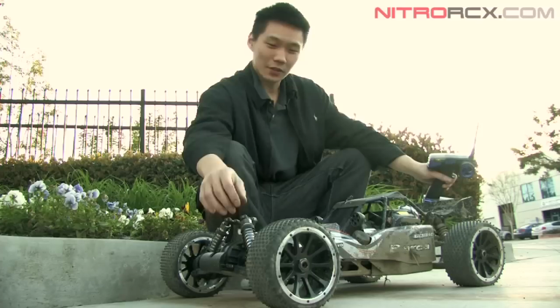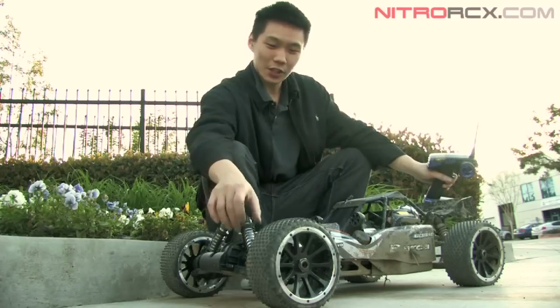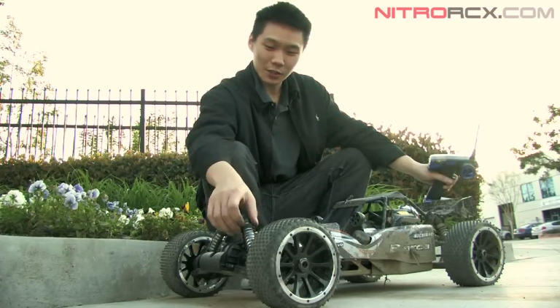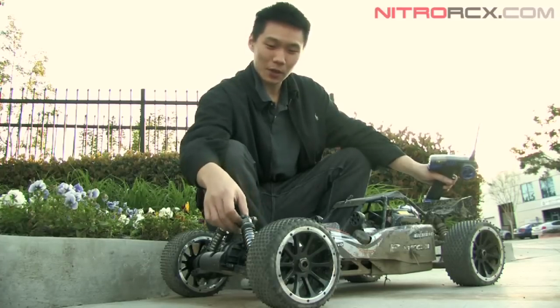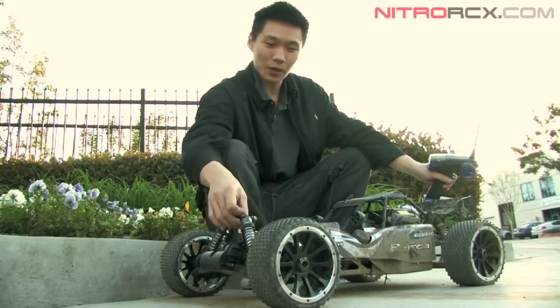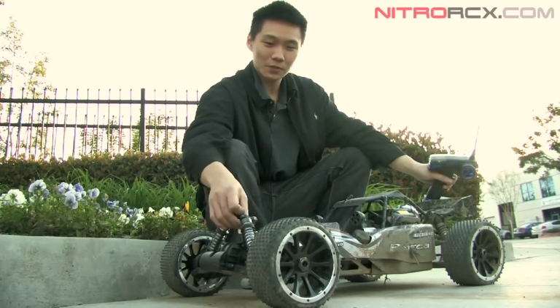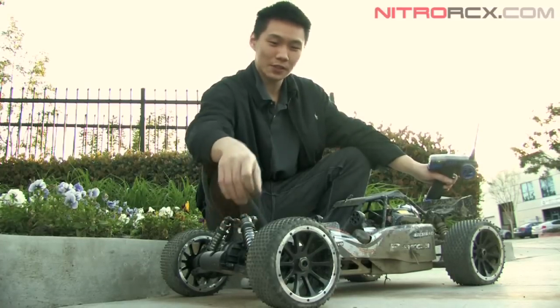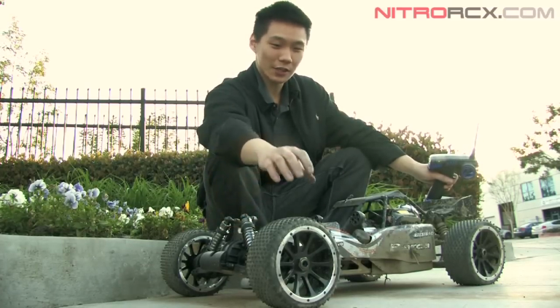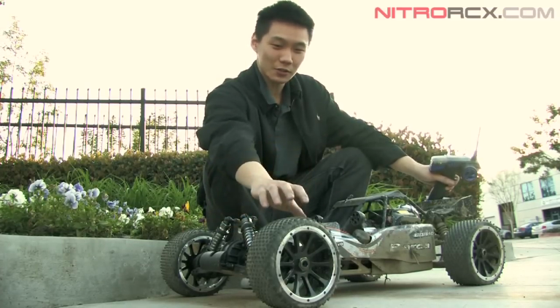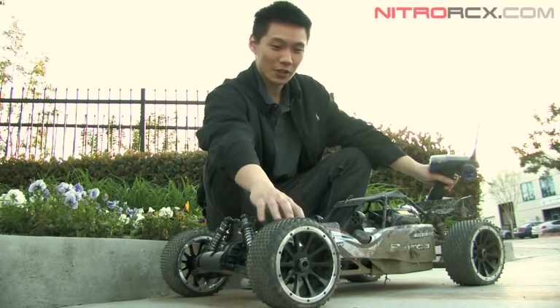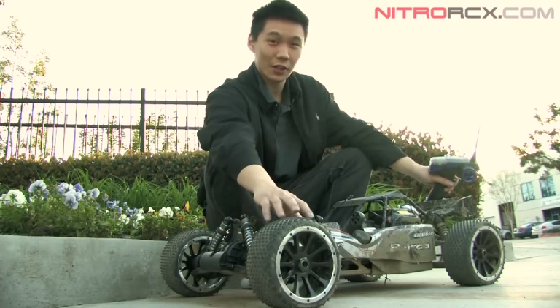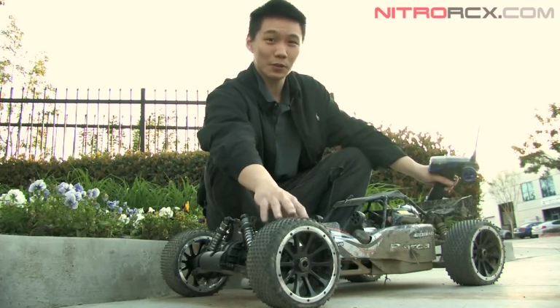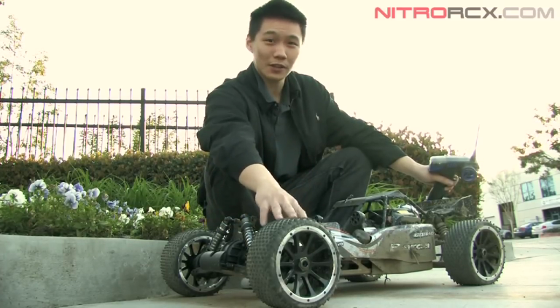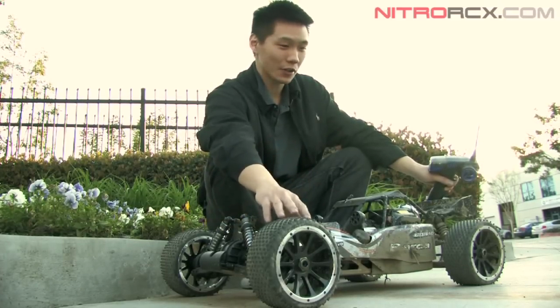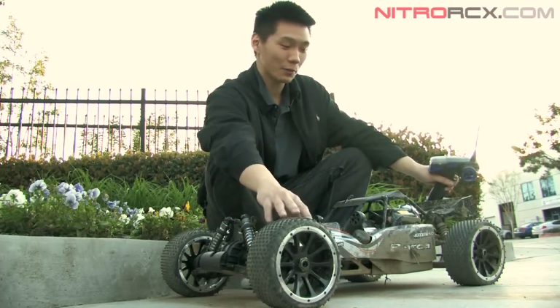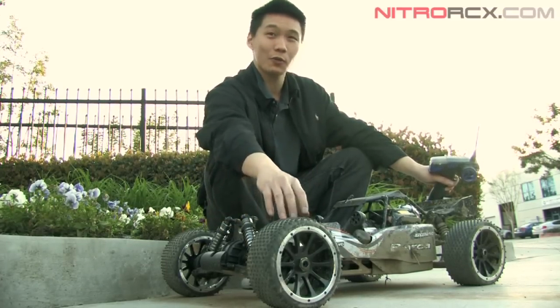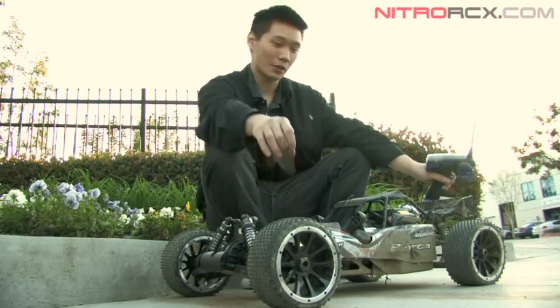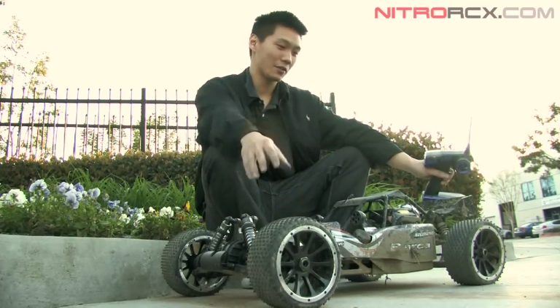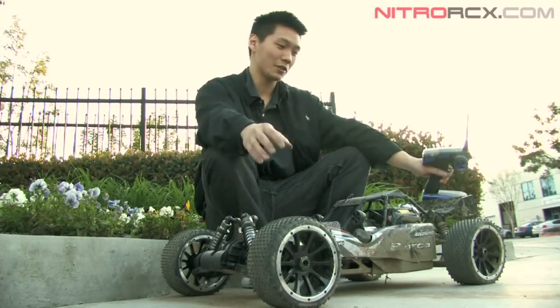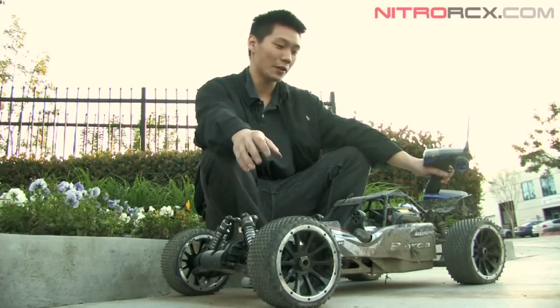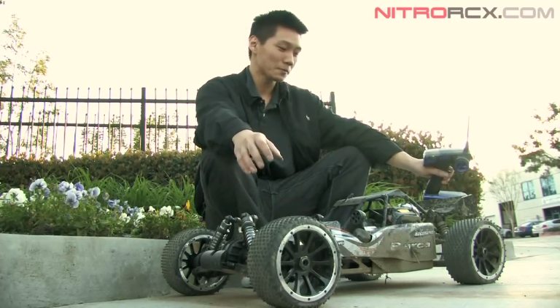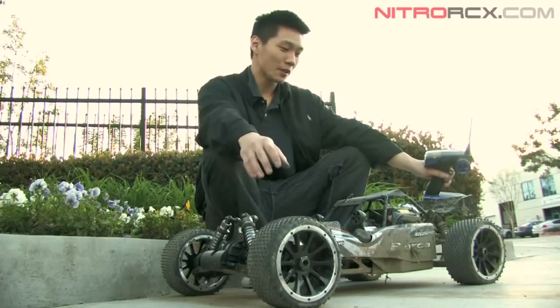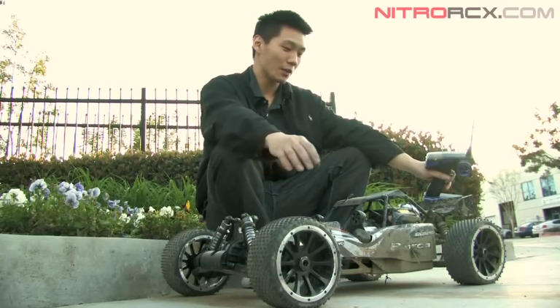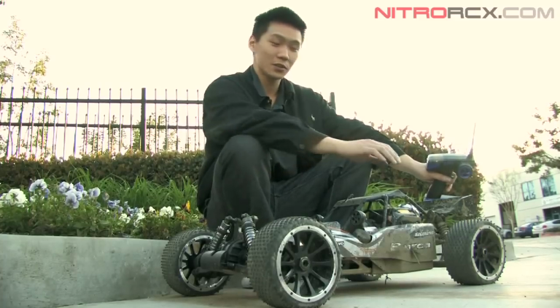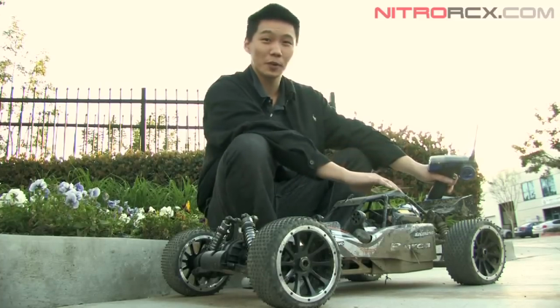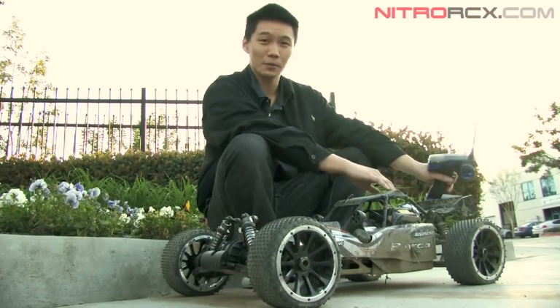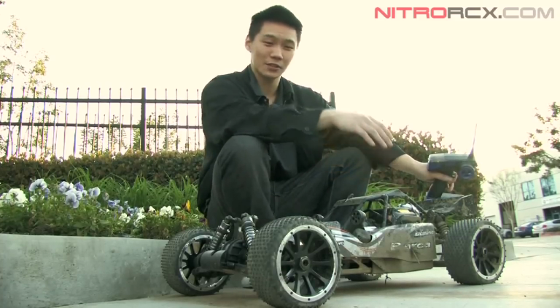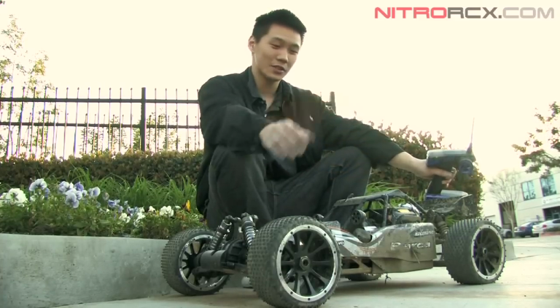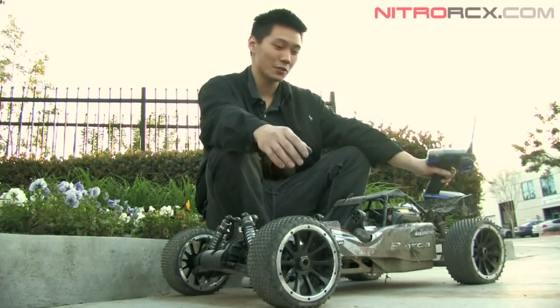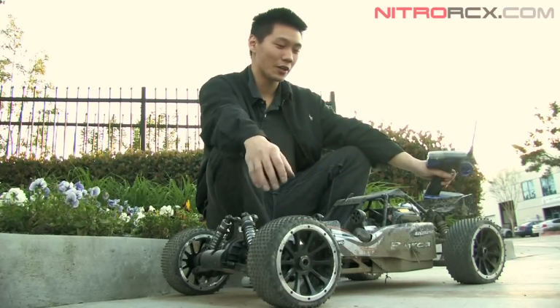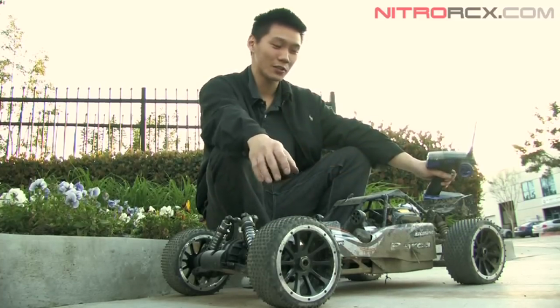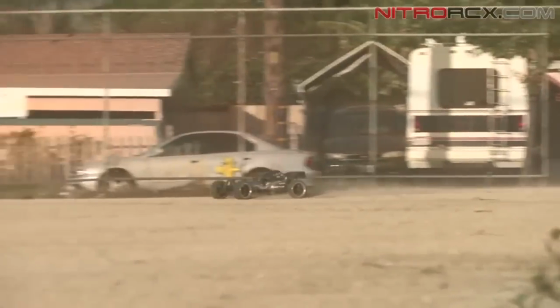These shocks soaked up all the bumps. The tires gripped great, they really grabbed the terrain. The tuned pipe just sounds great — sounds awesome.